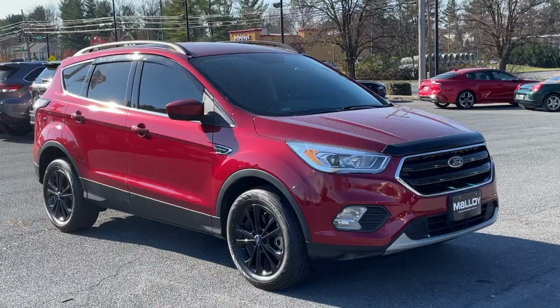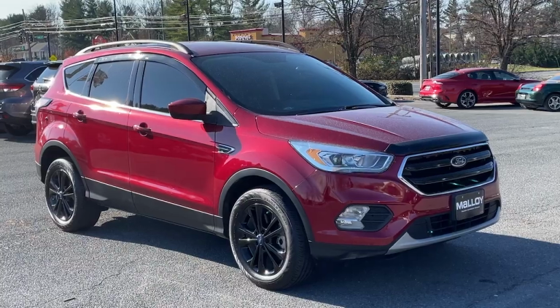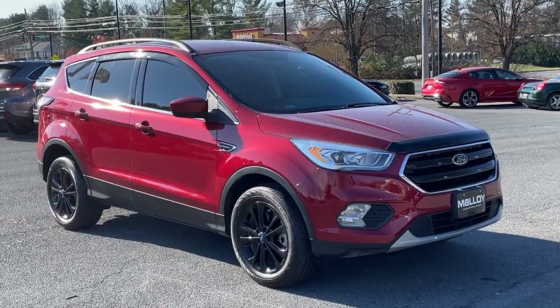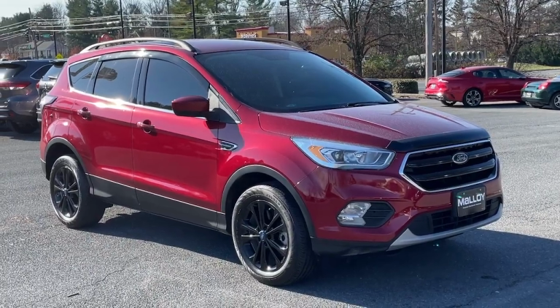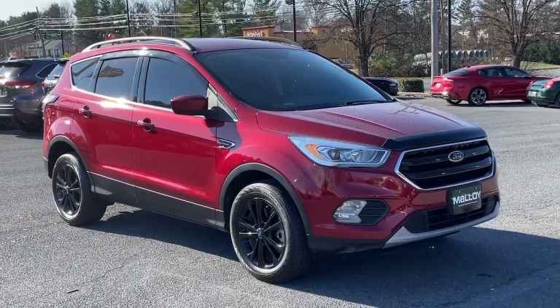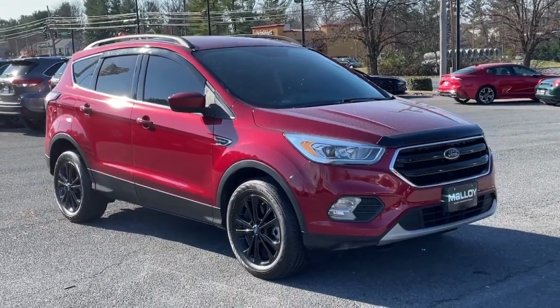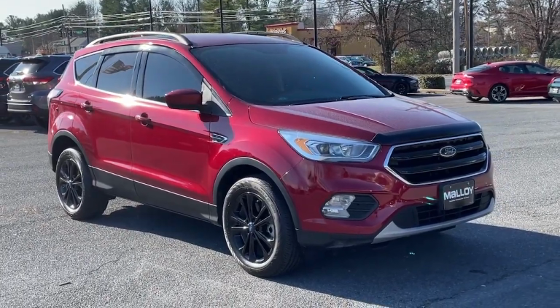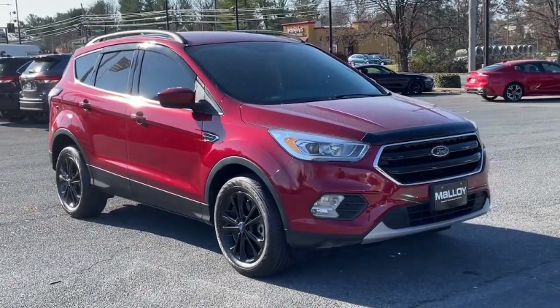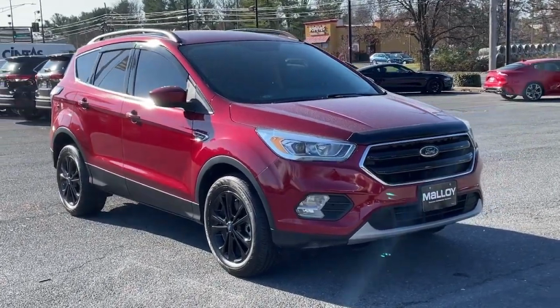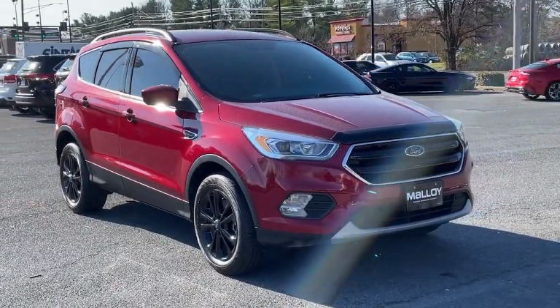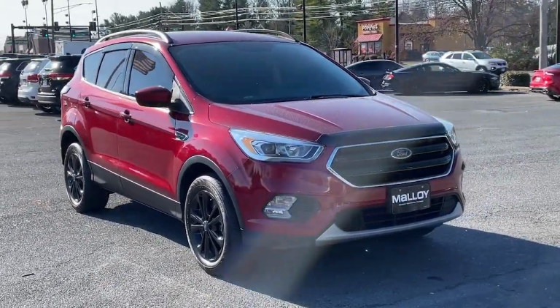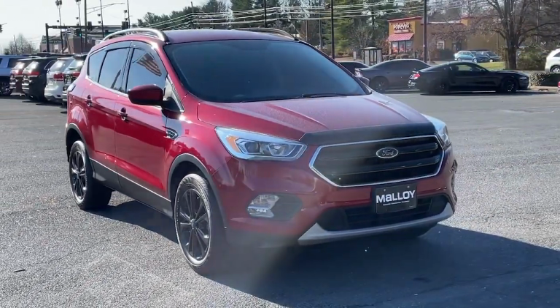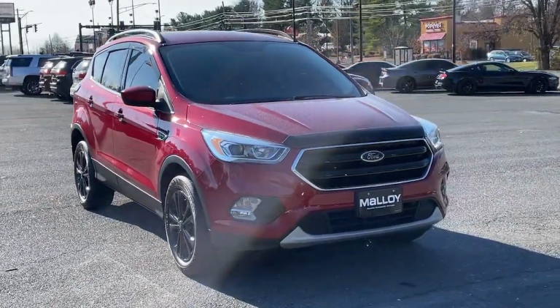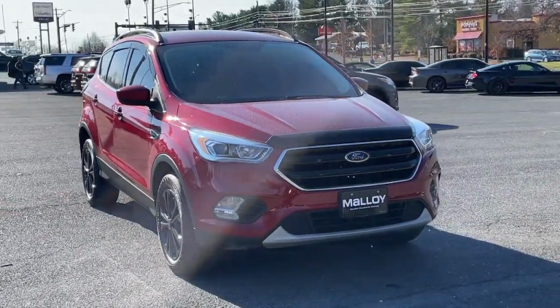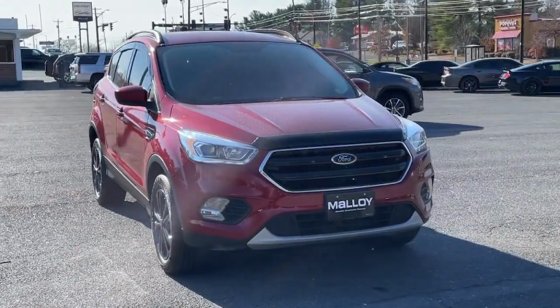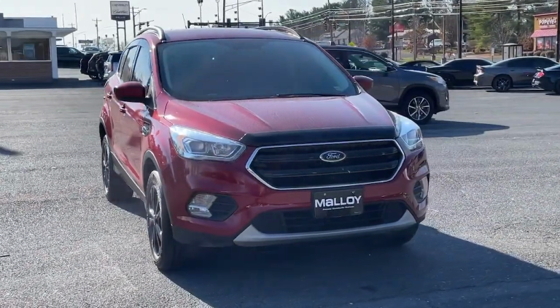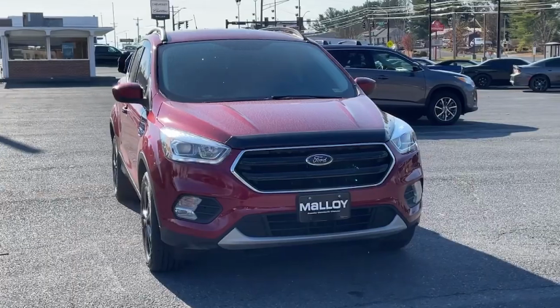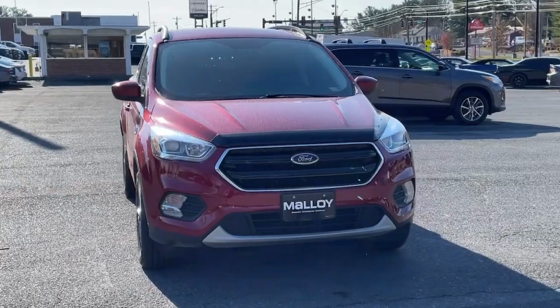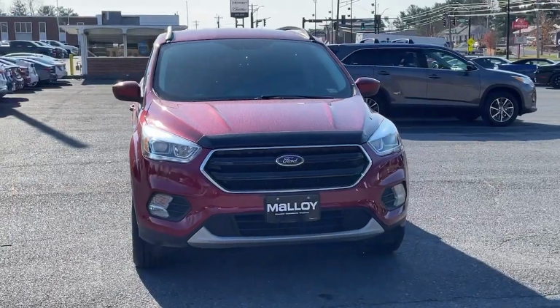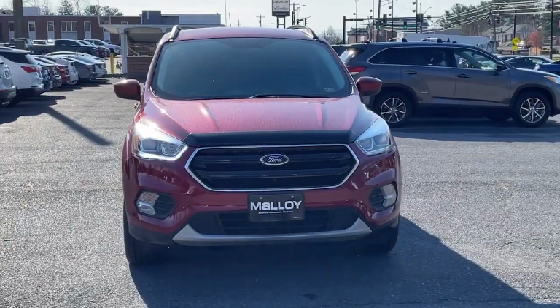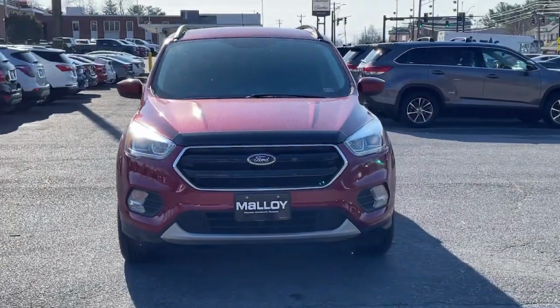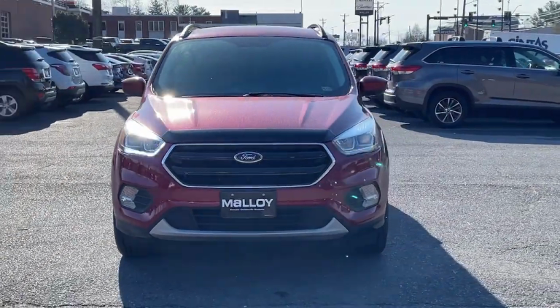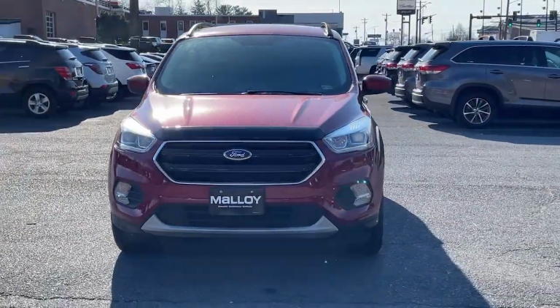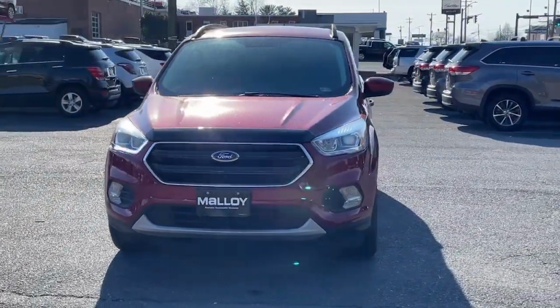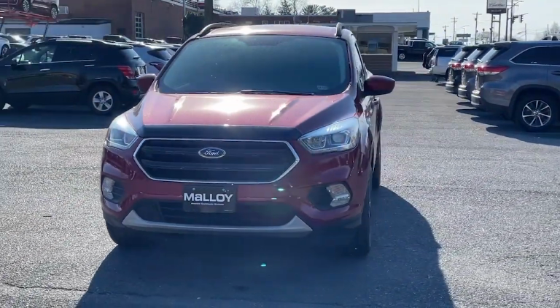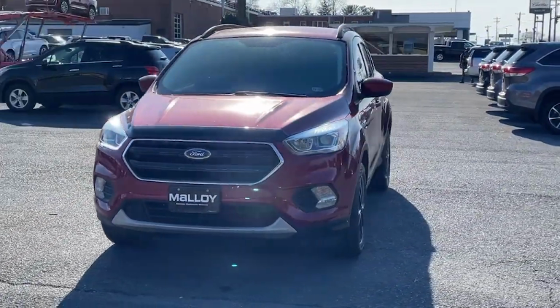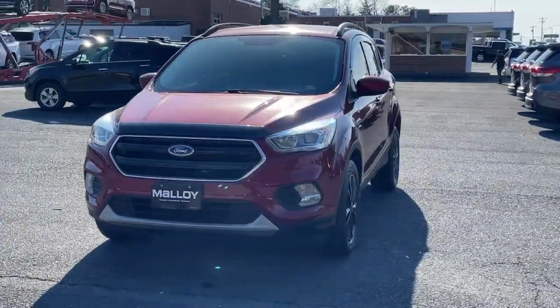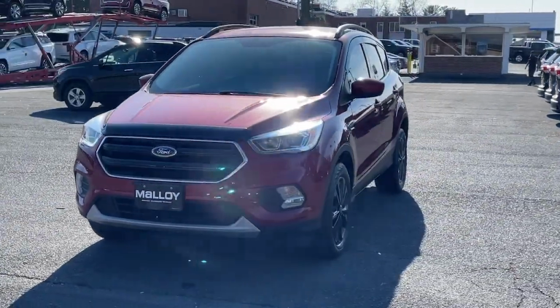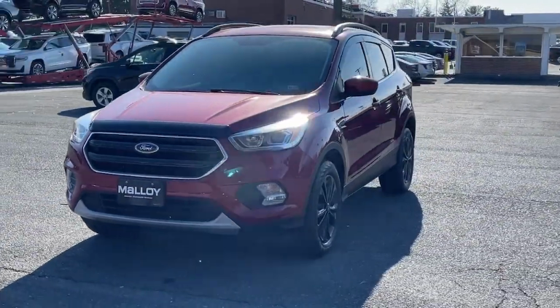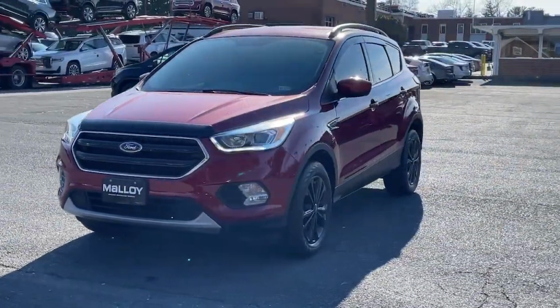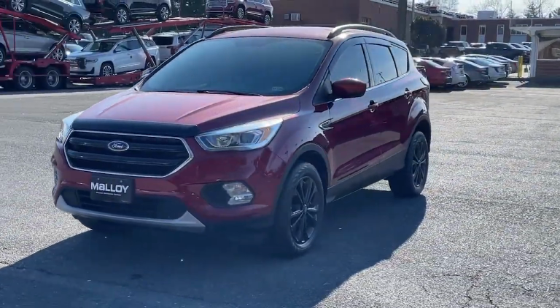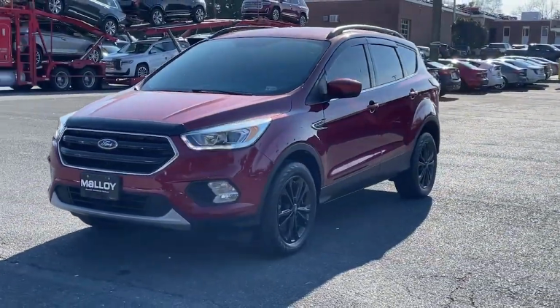Take a moment to check out the 2018 Ford Escape. With less than 25,000 miles on the odometer, this vehicle stands out from the rest.